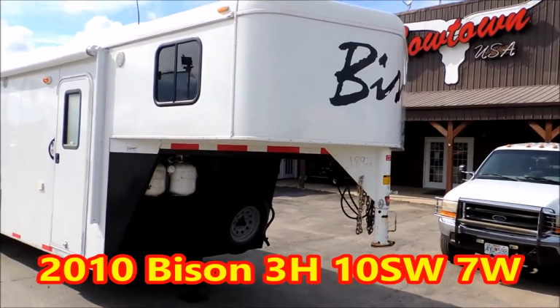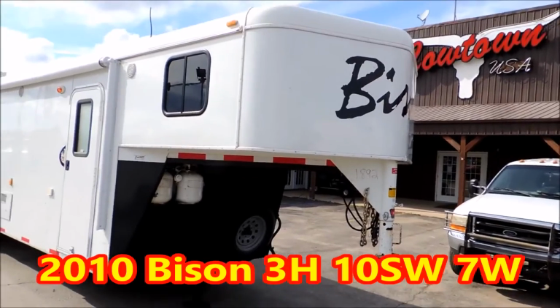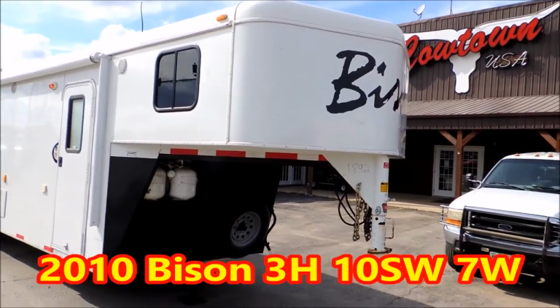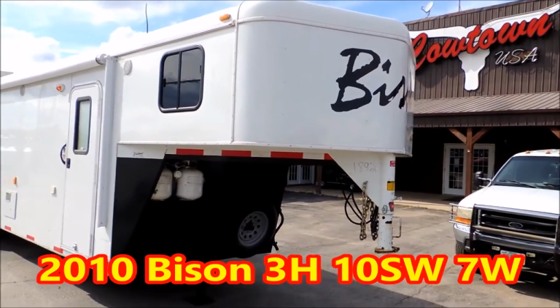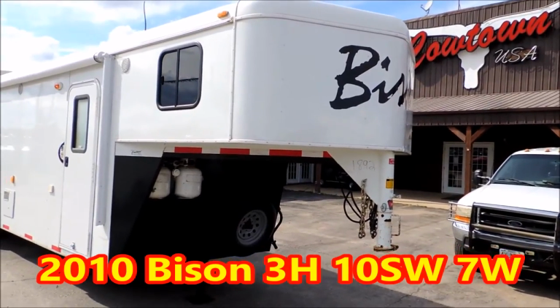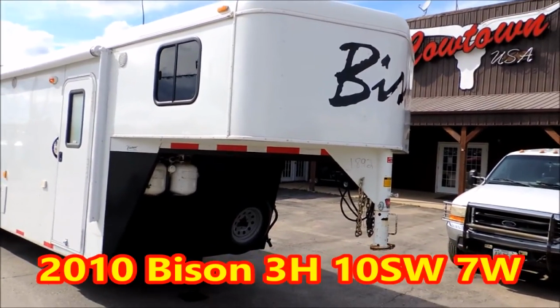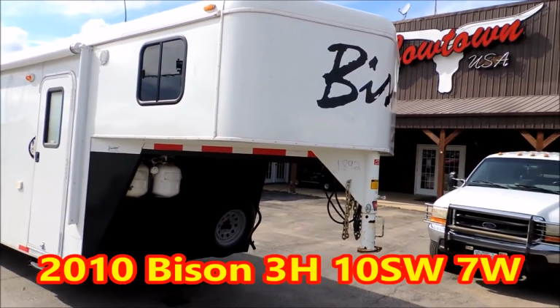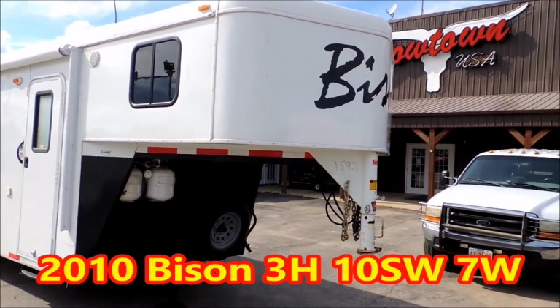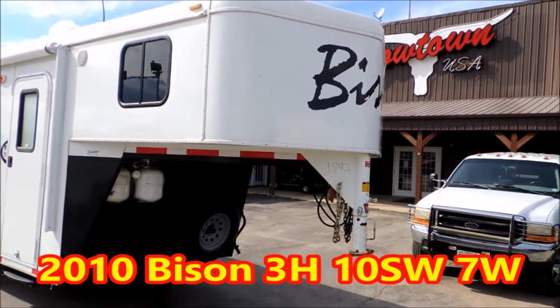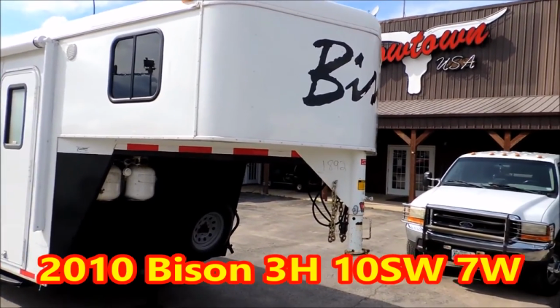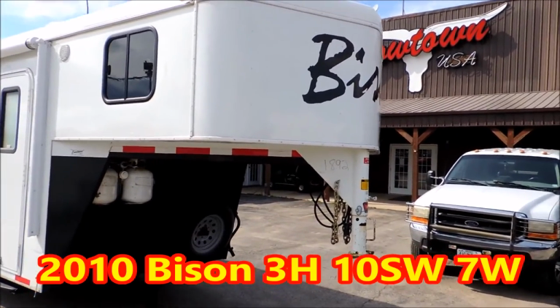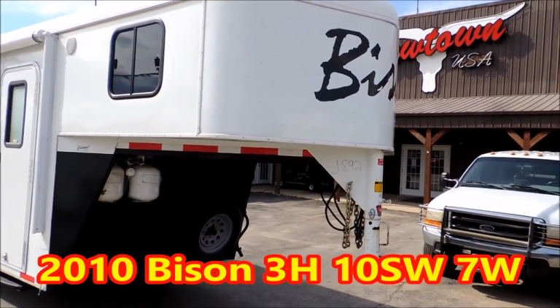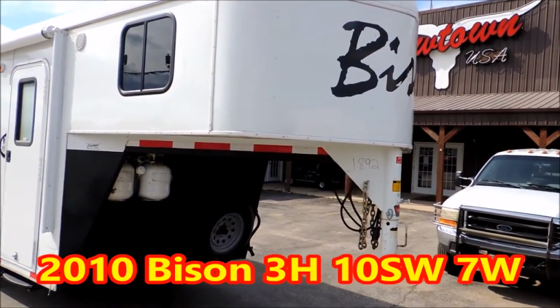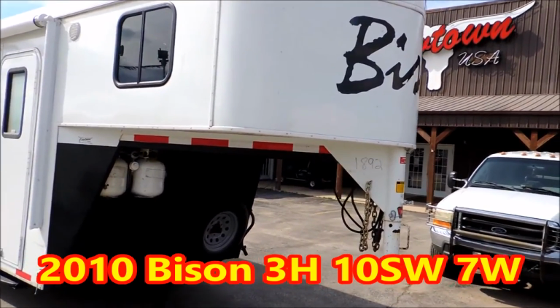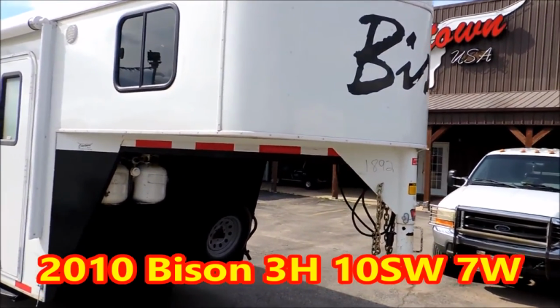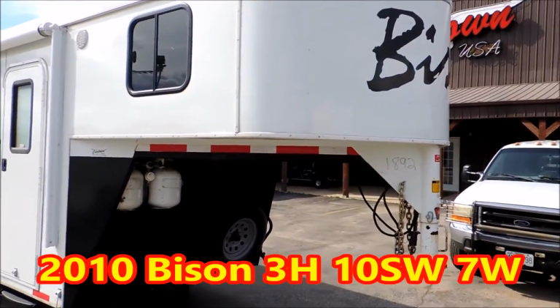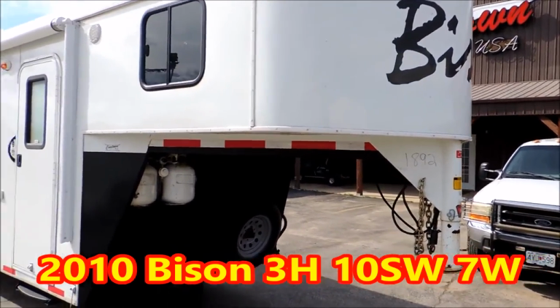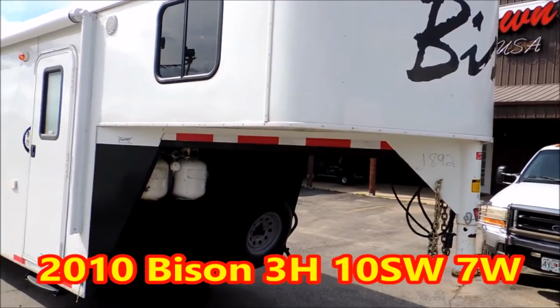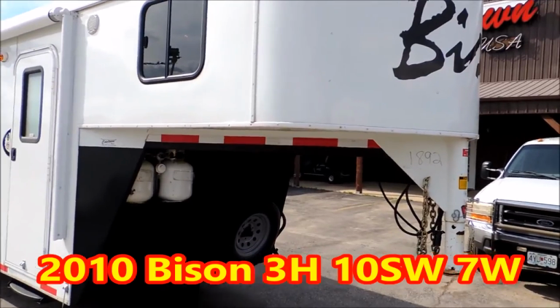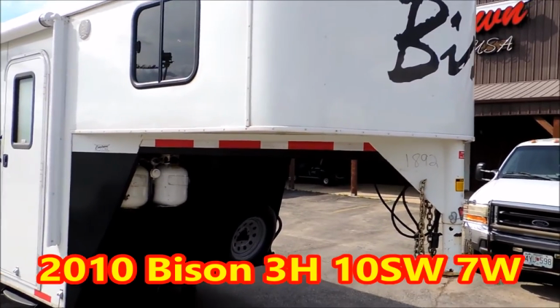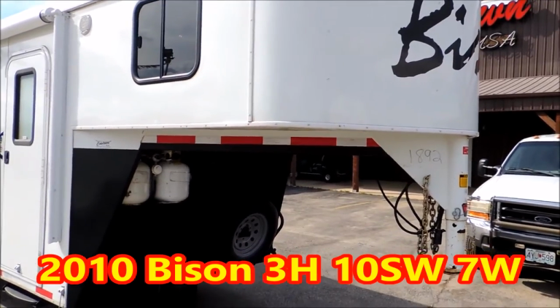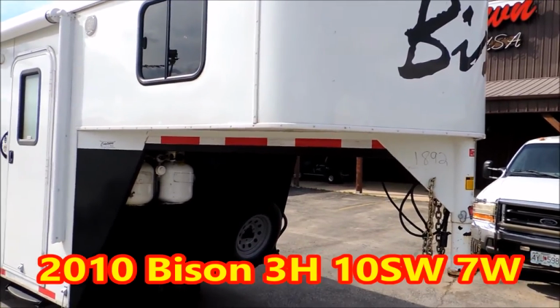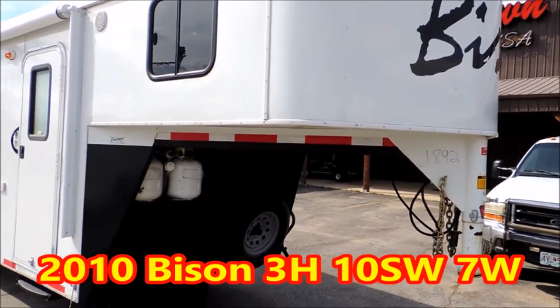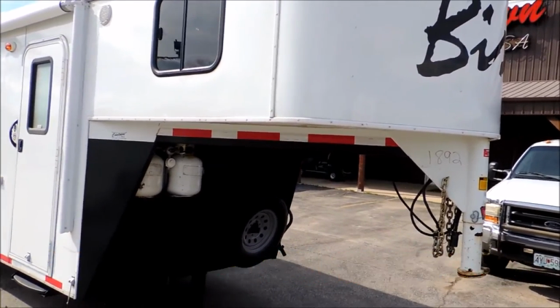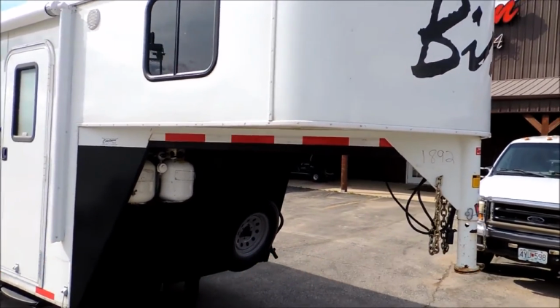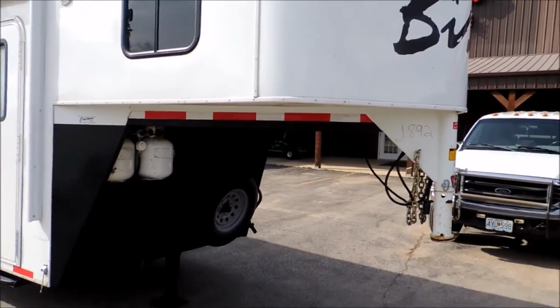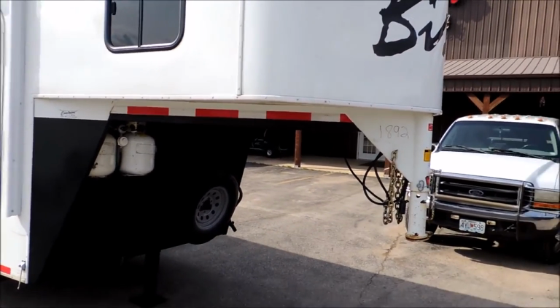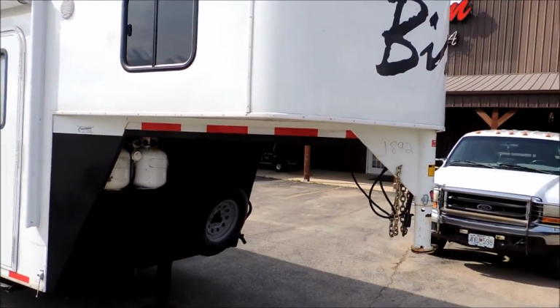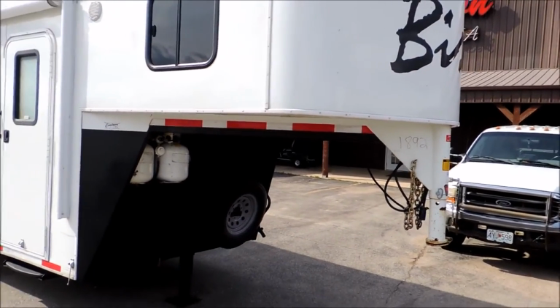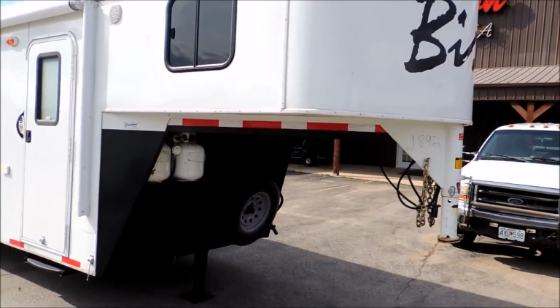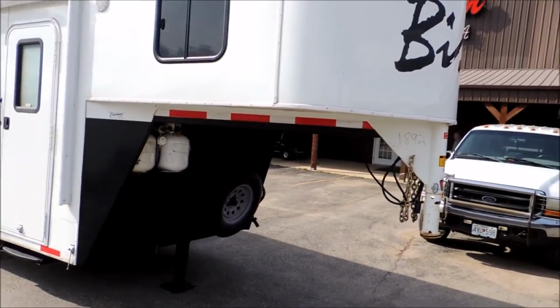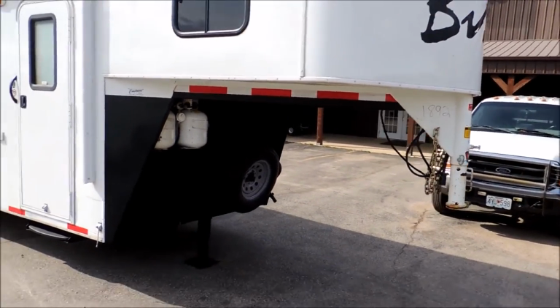Hi guys, Rick Namath from Cowtown USA. Here with the aluminum combination Bison three horse sled.